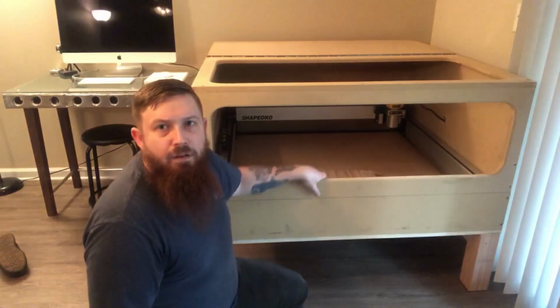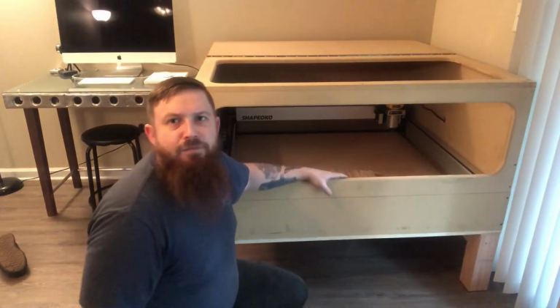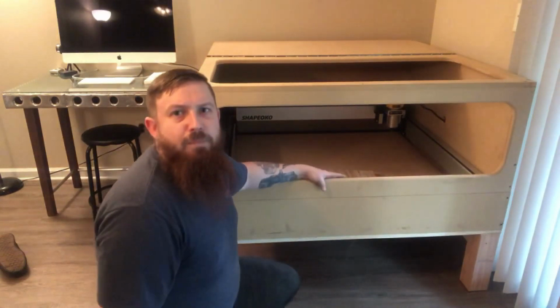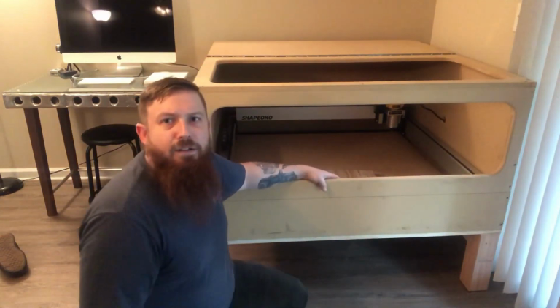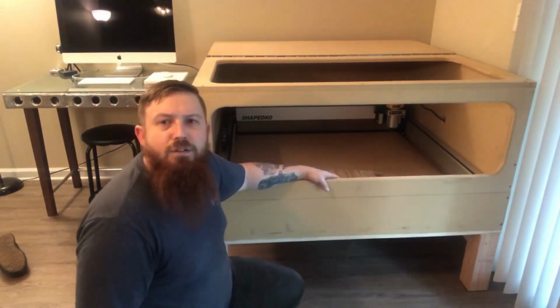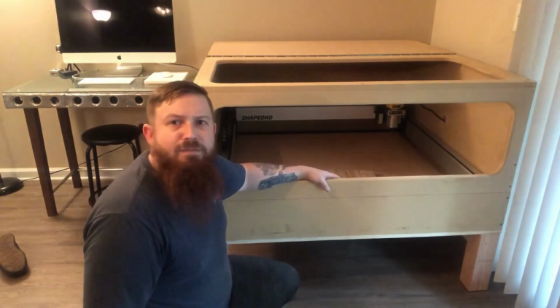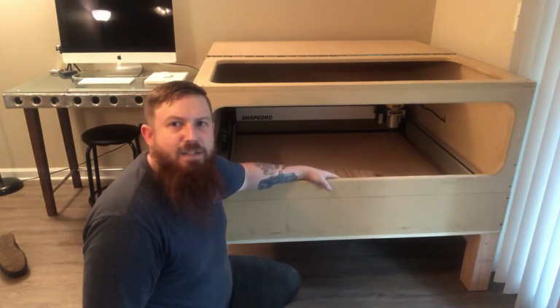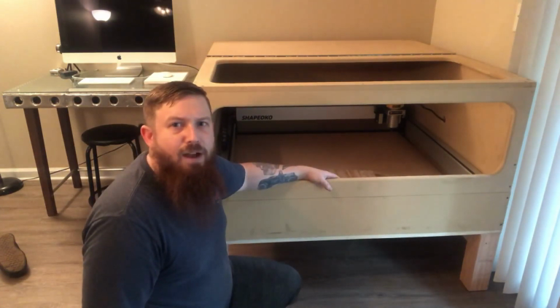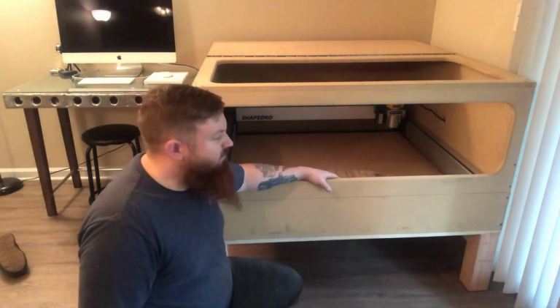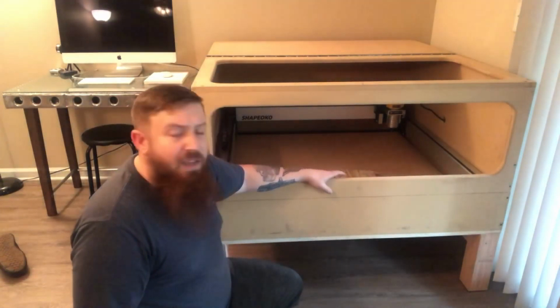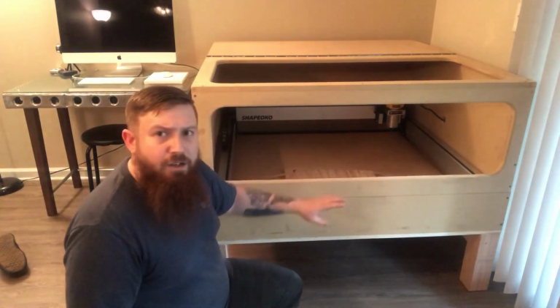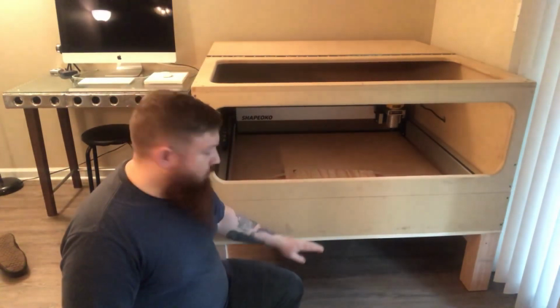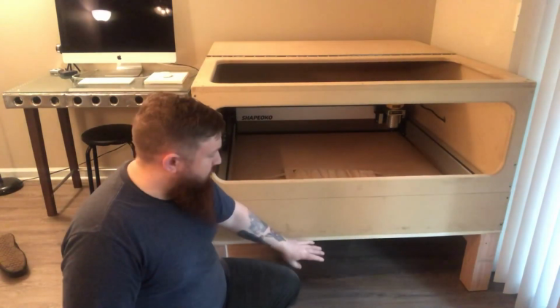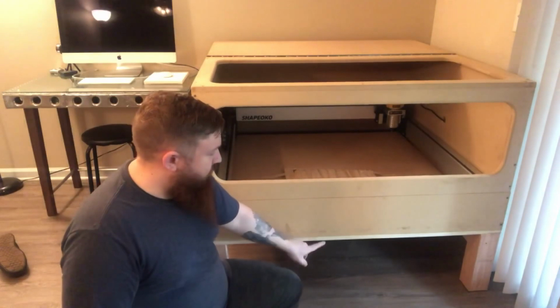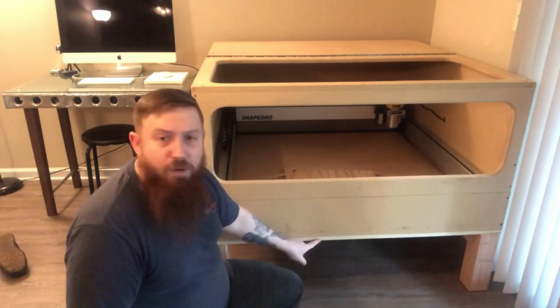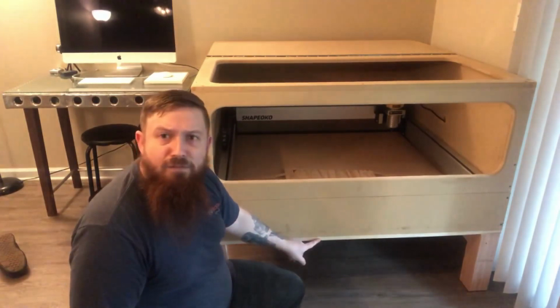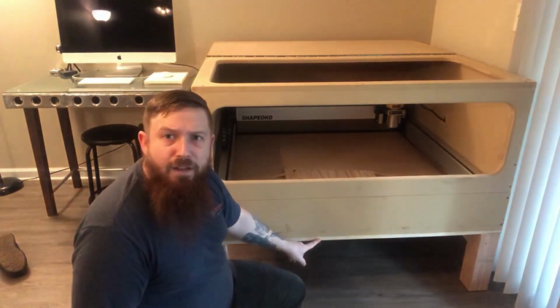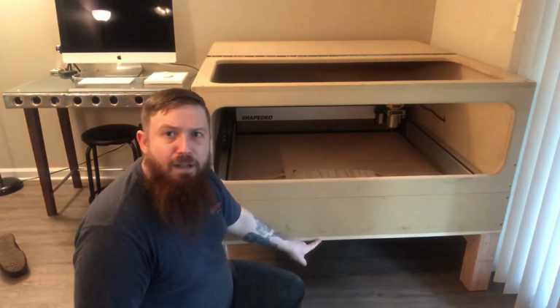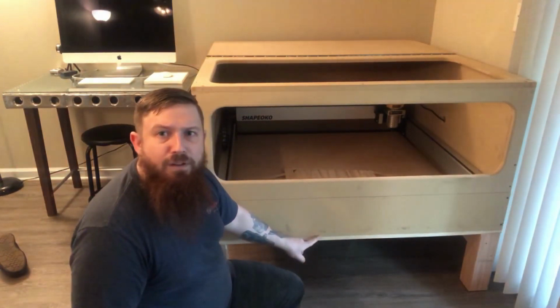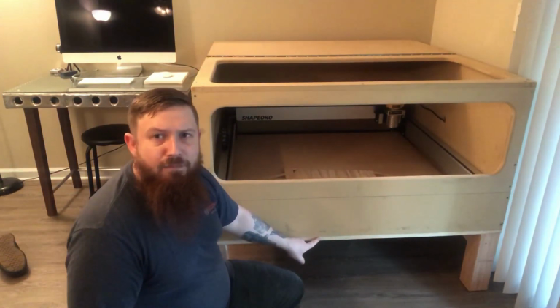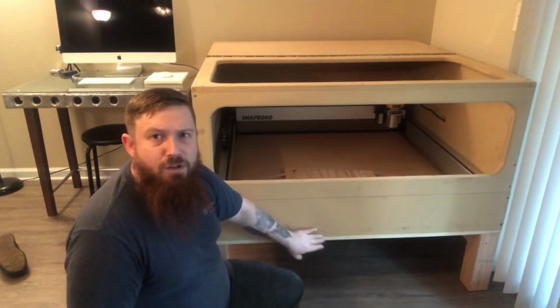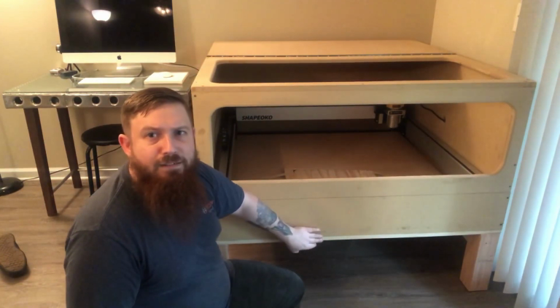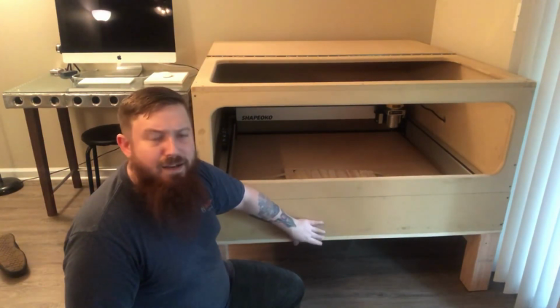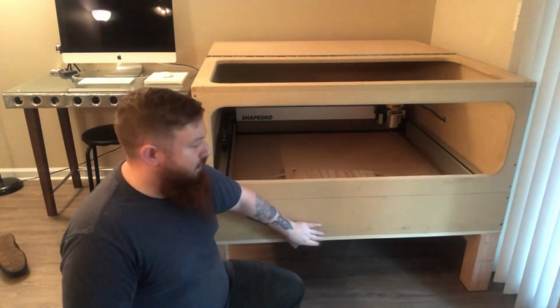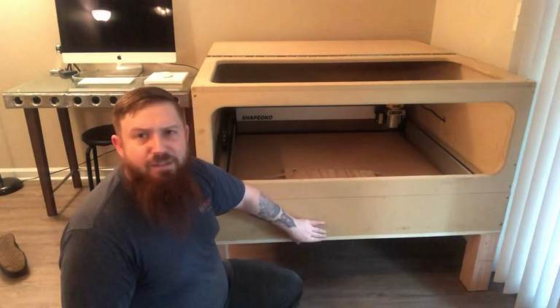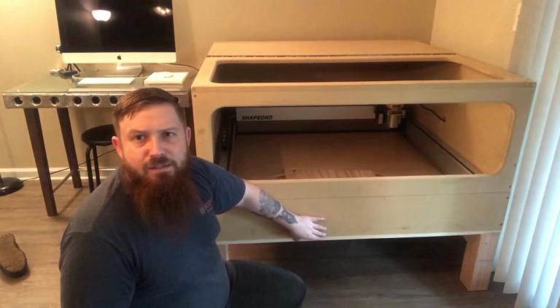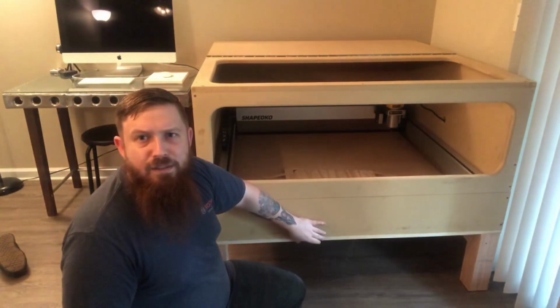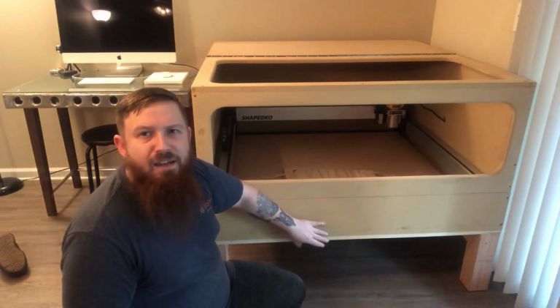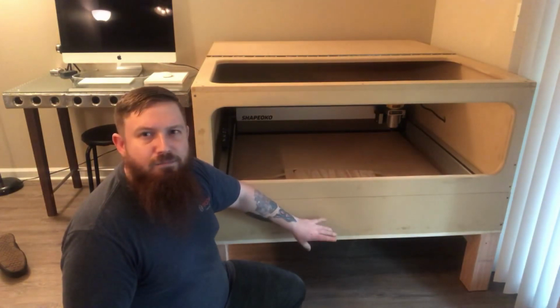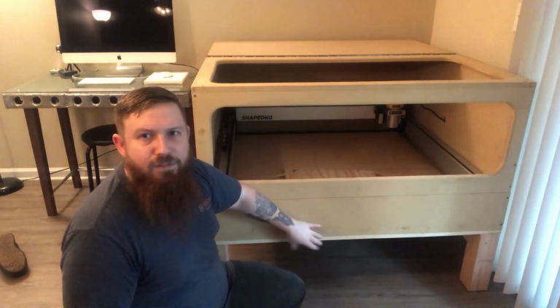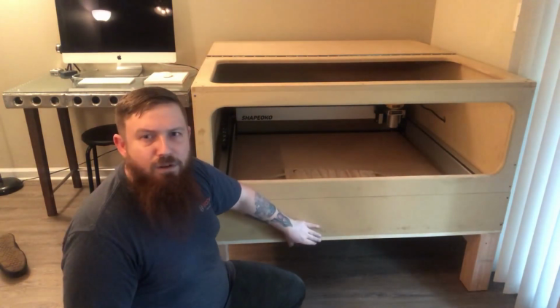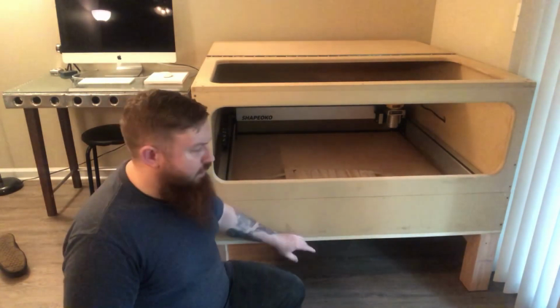This is a video about the enclosure I built for my CNC router. I started out with a piece of 48x48 plywood that I got from Lowe's — I already cut that size. It was the thickest stuff that they had, roughly three quarters of an inch.